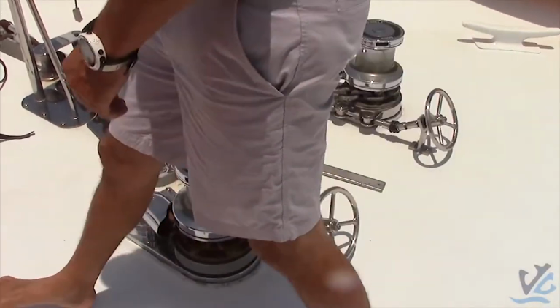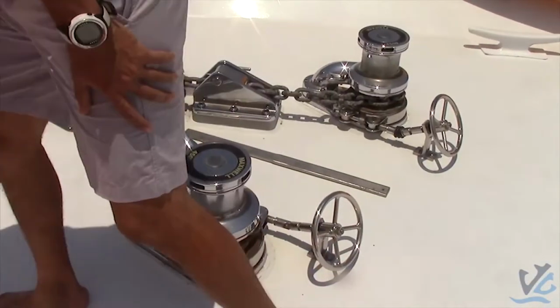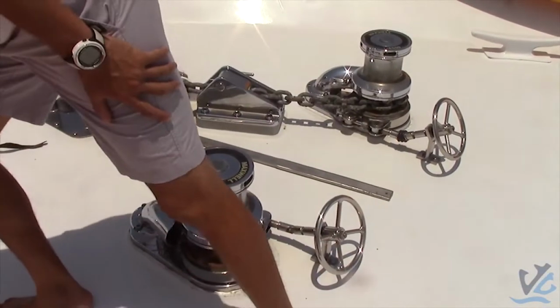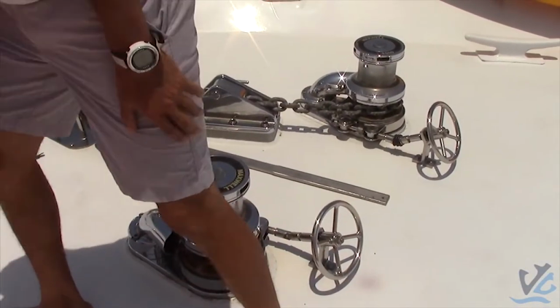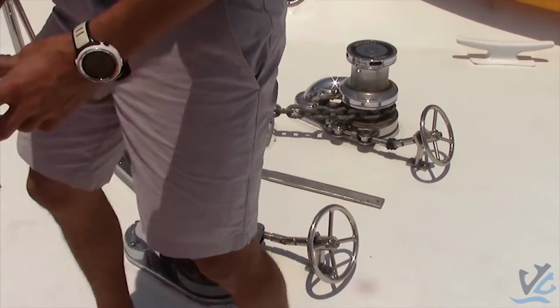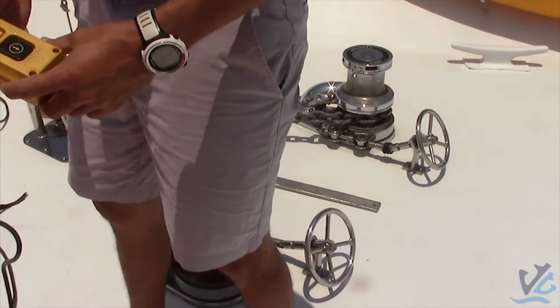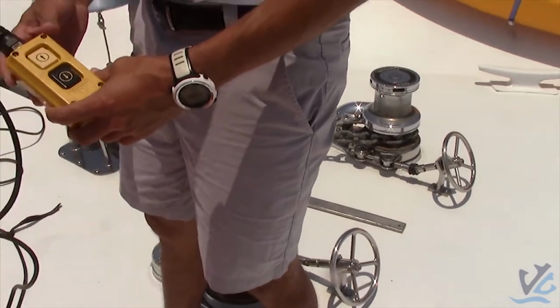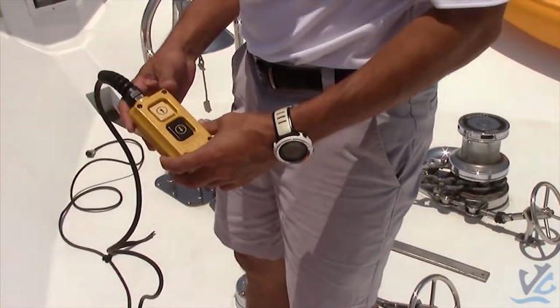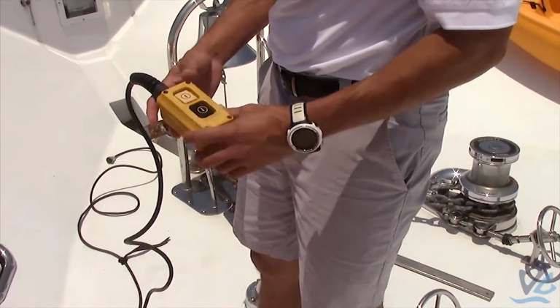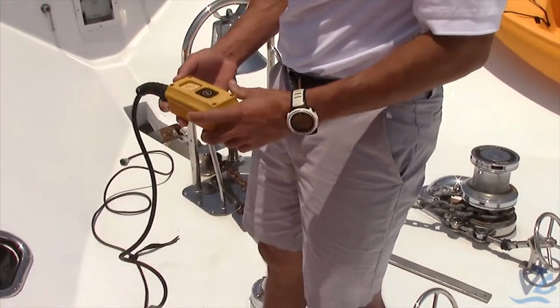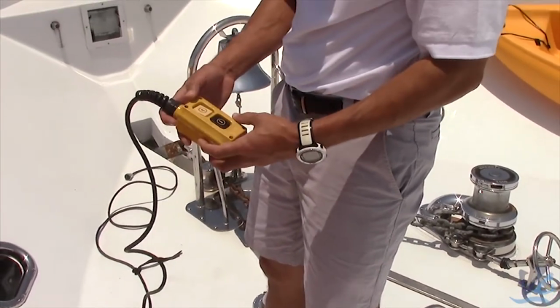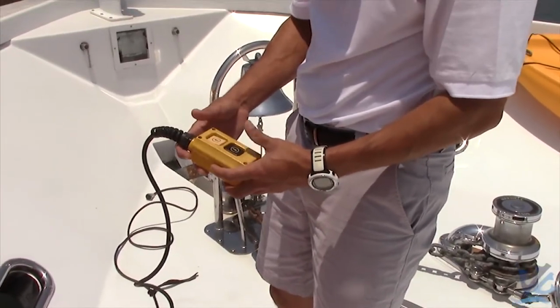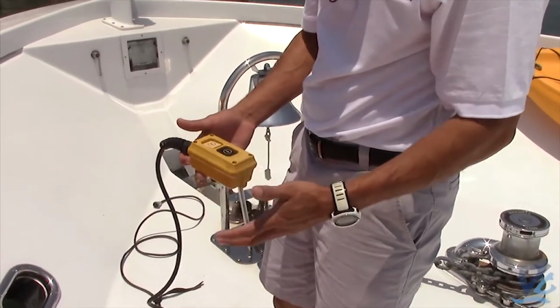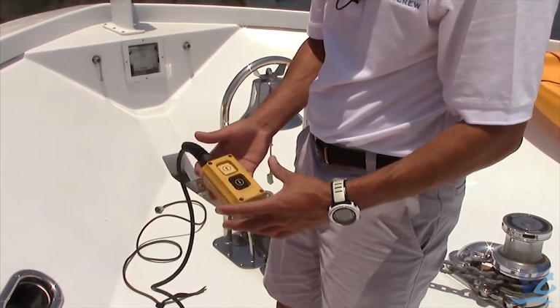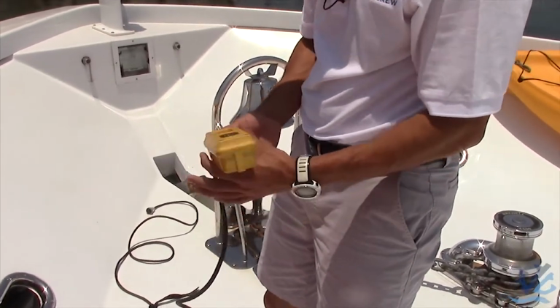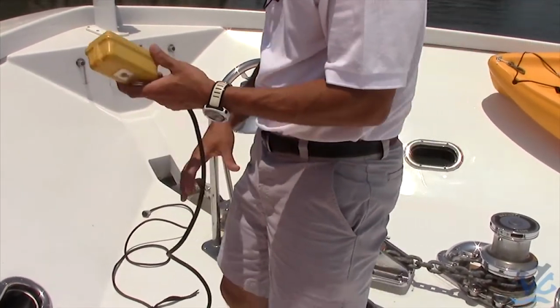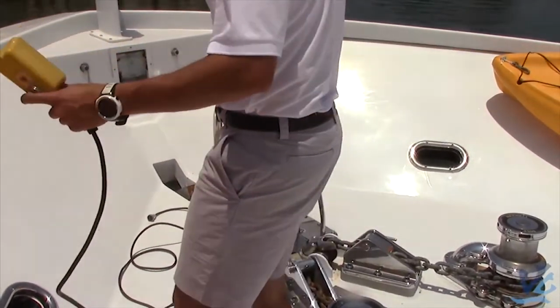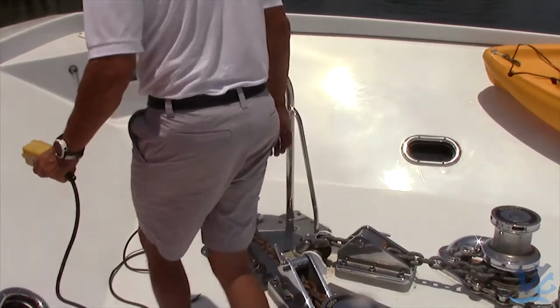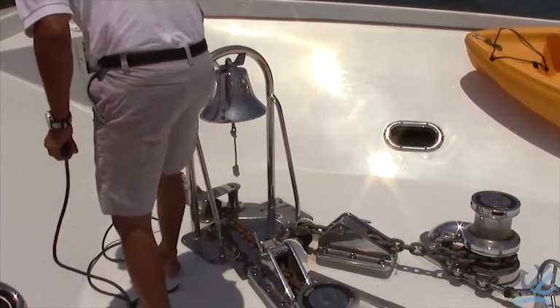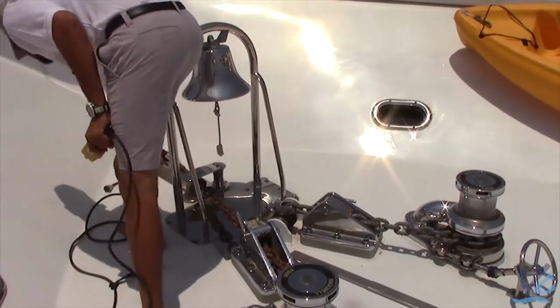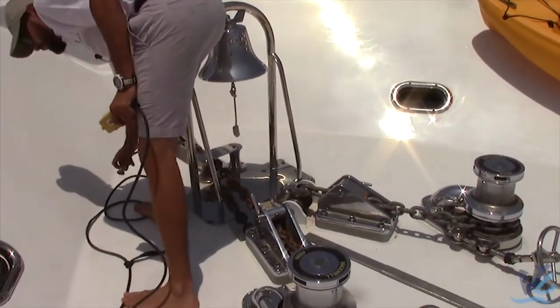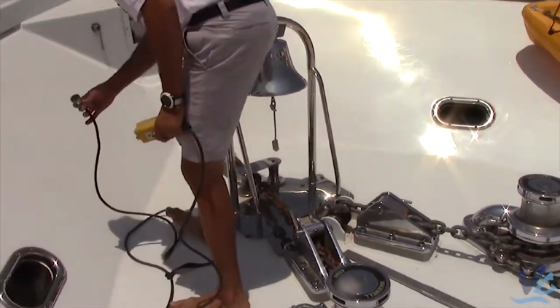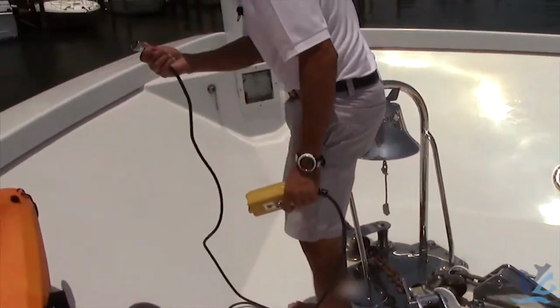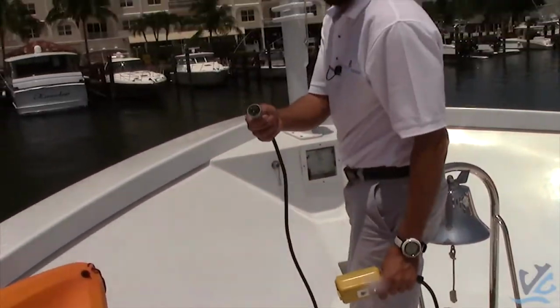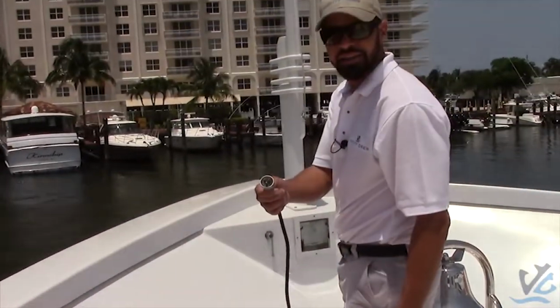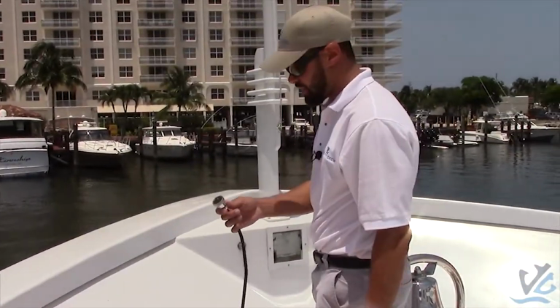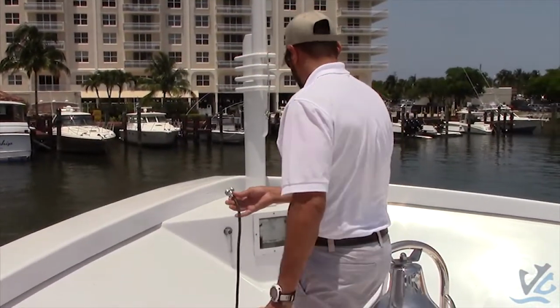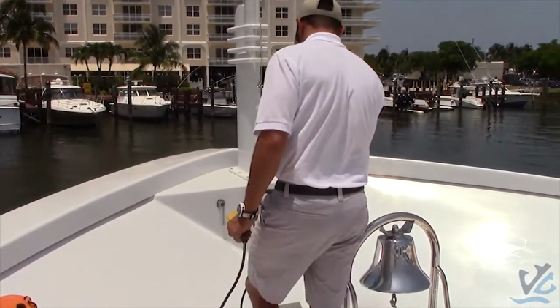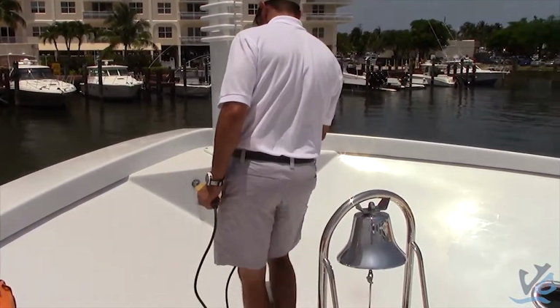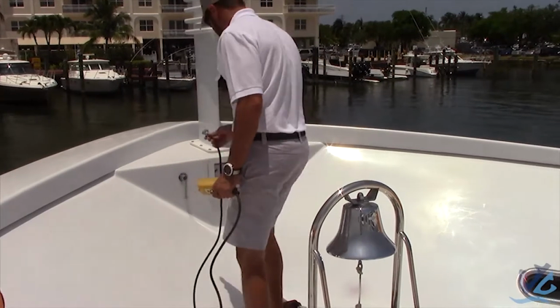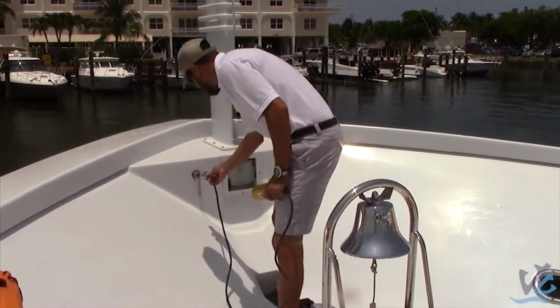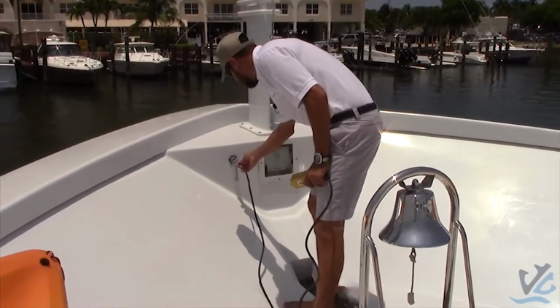First, we'll take the controller and hook it up. This is your controller — it's pretty much up and down, pretty simple, basic, easy. You take this male end and then you plug it in here, like so.